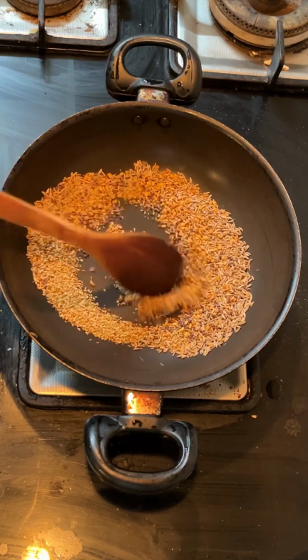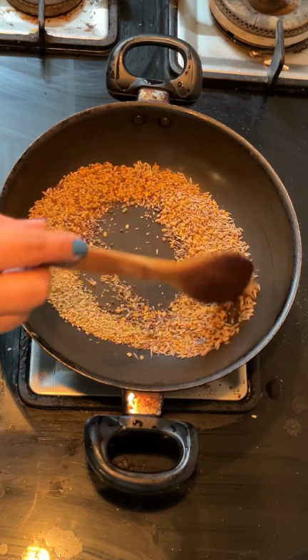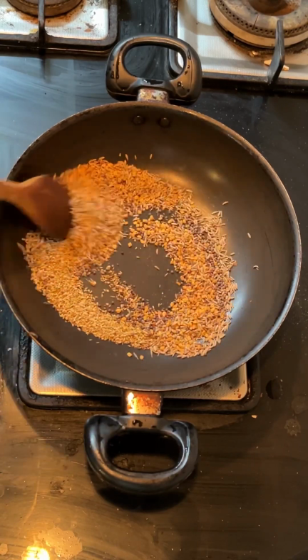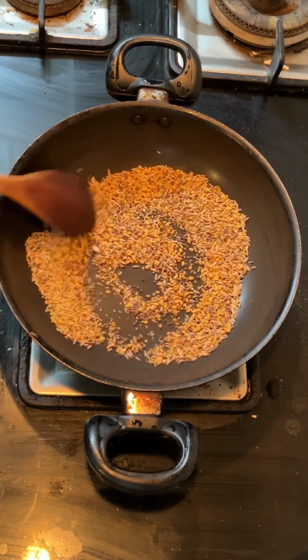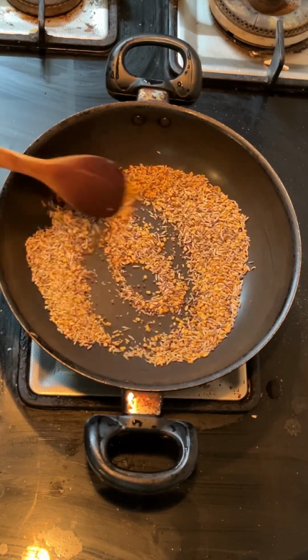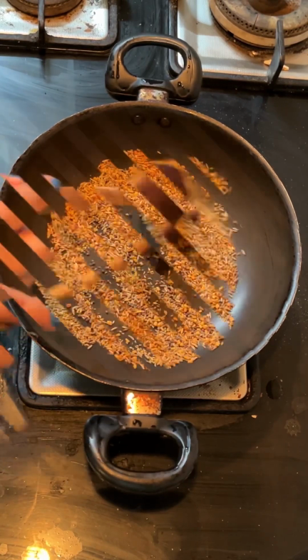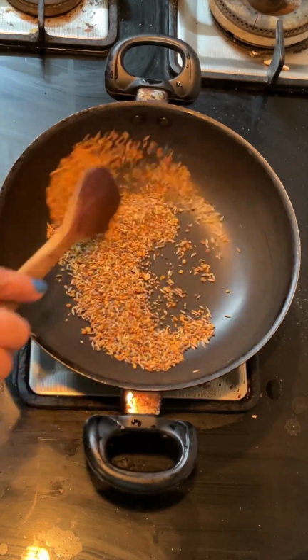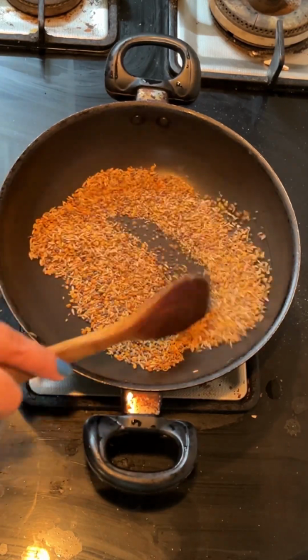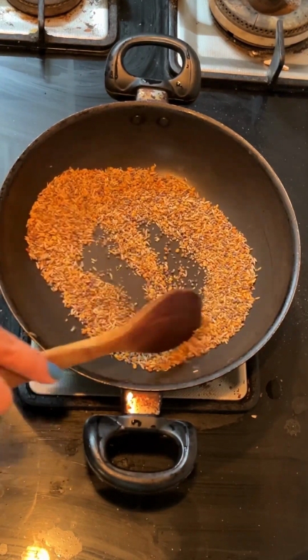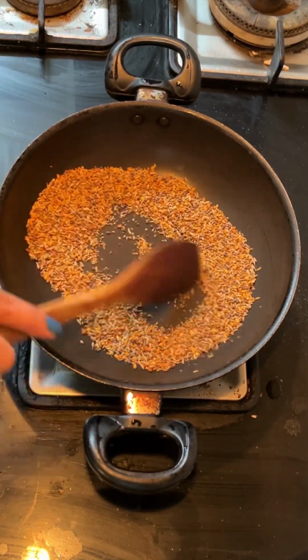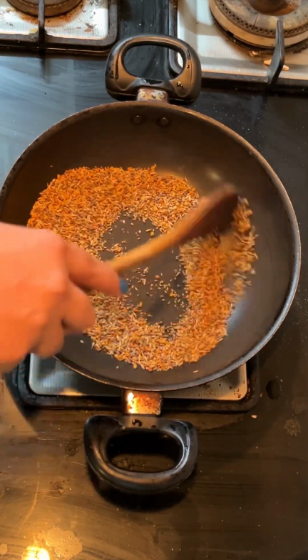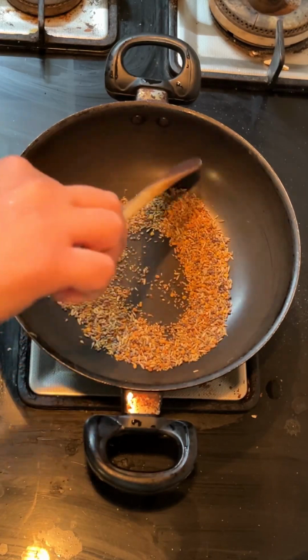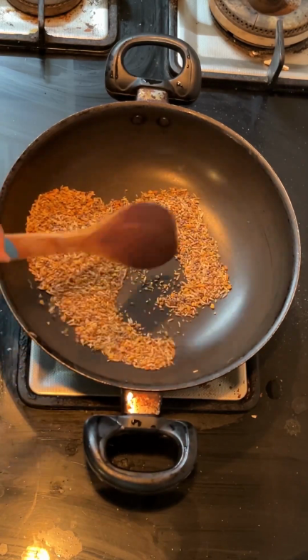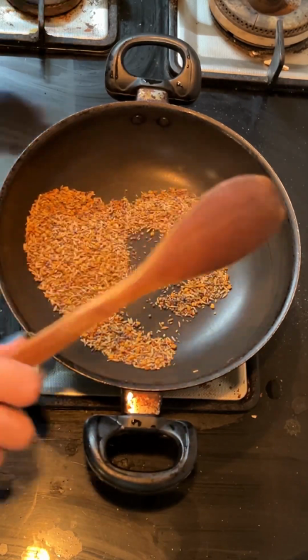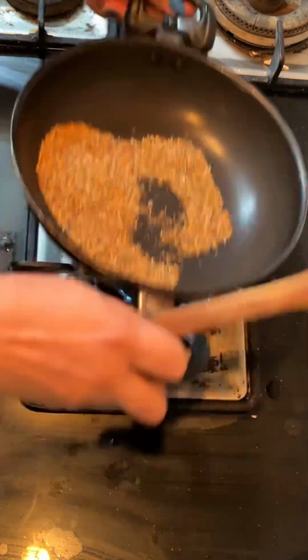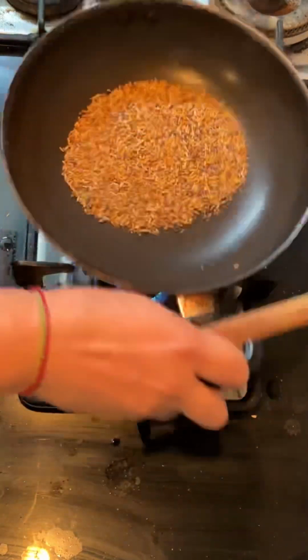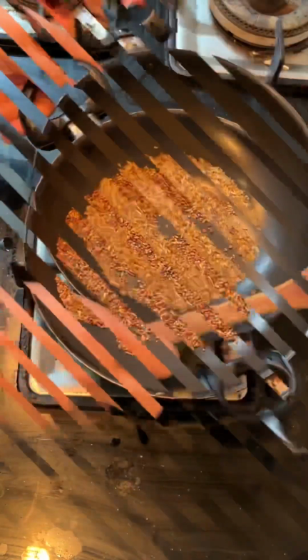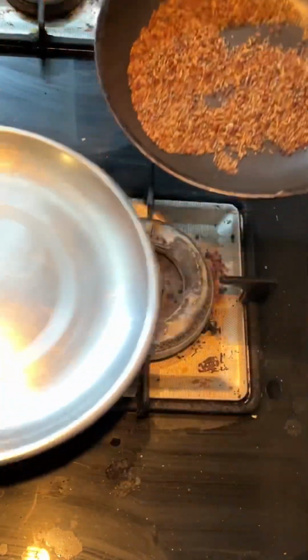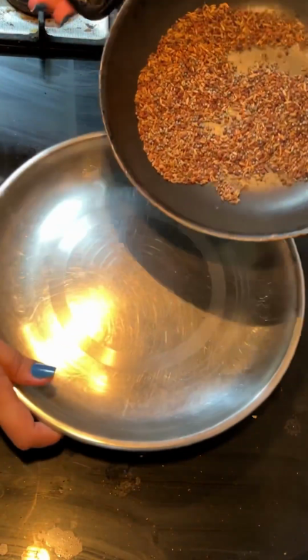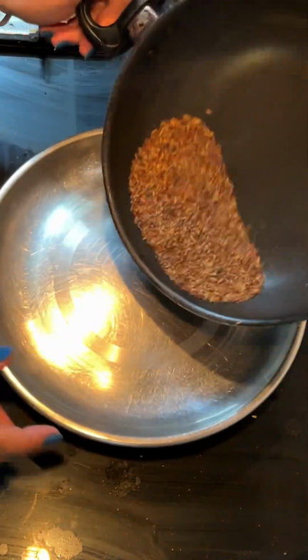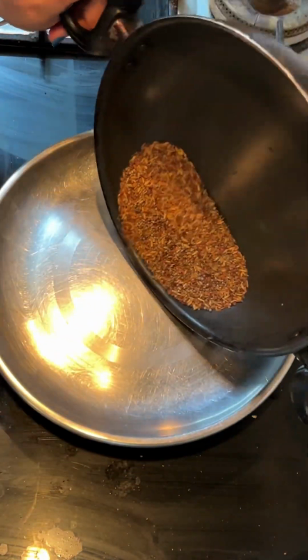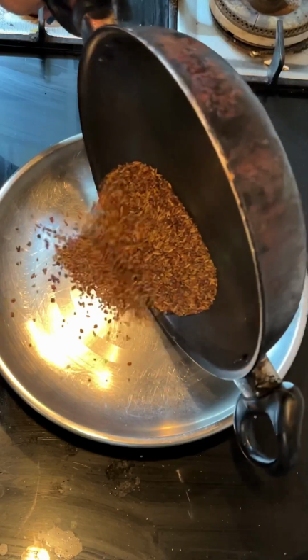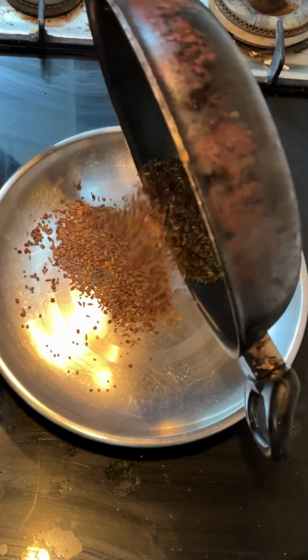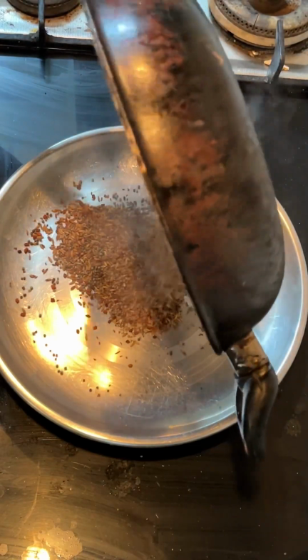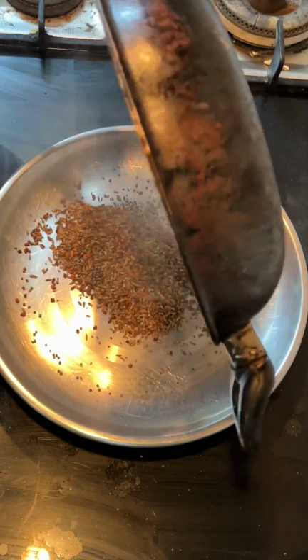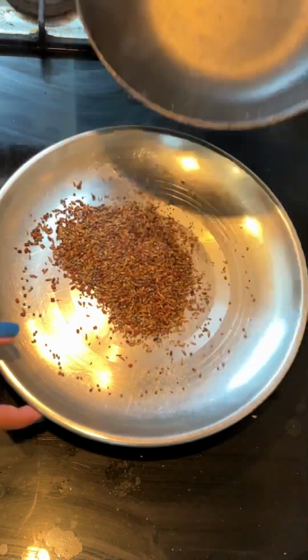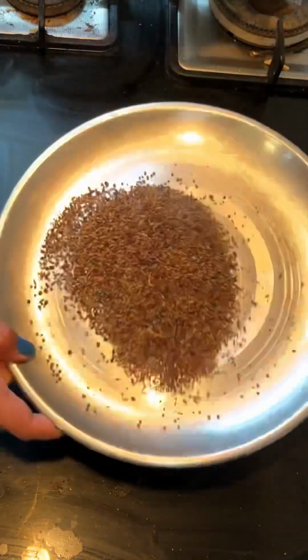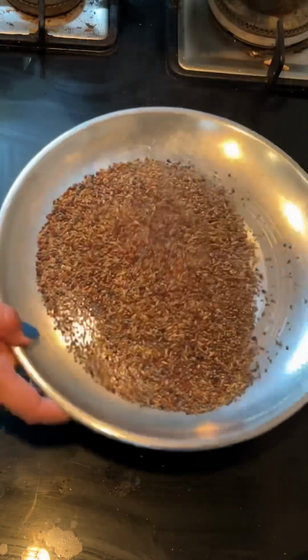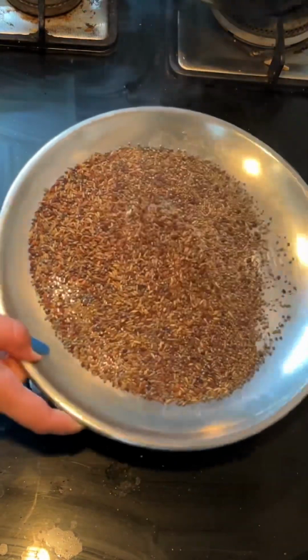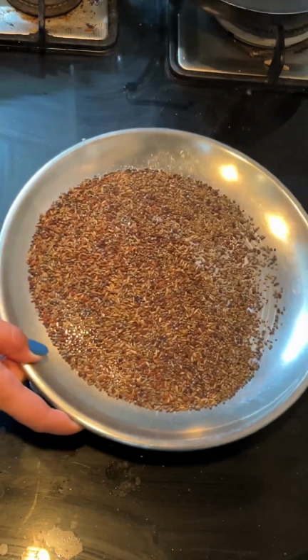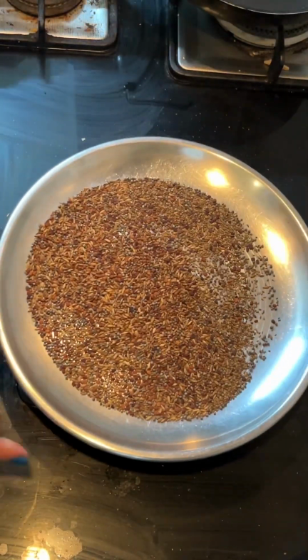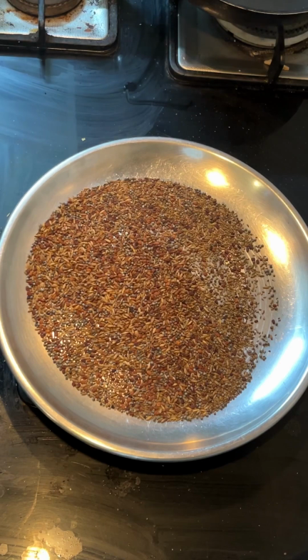You can also increase the quantity if you want to make a lot more. On a slow flame we will roast the spices so that they will be good. Then we will remove them onto a clean plate so that they cool down.